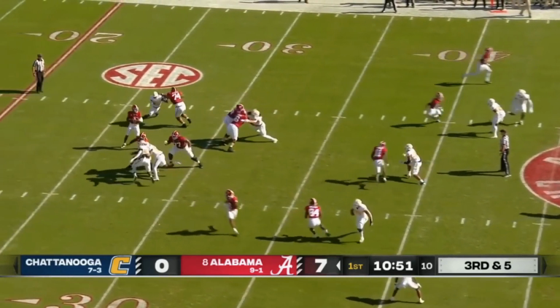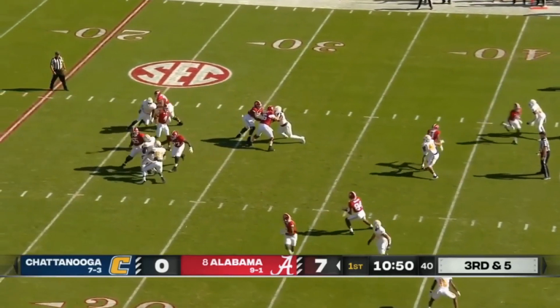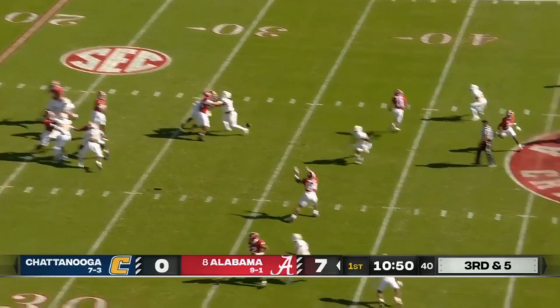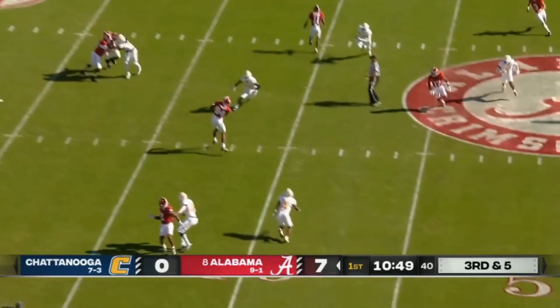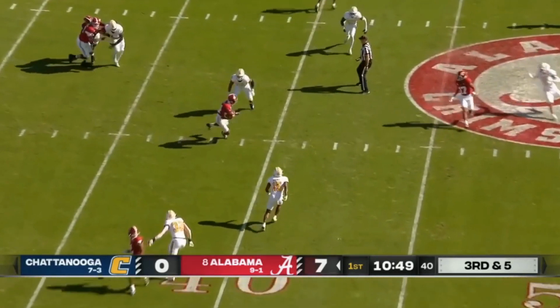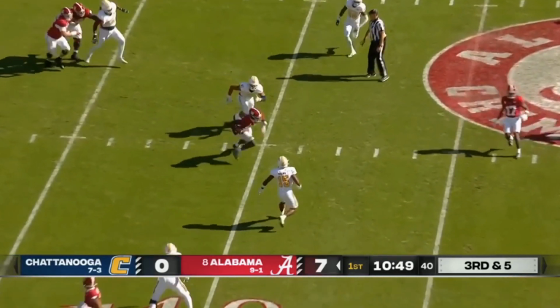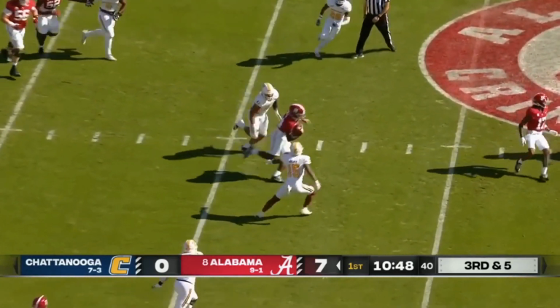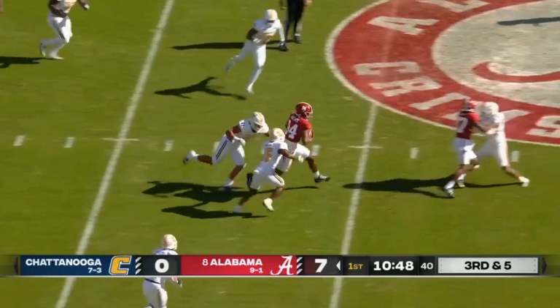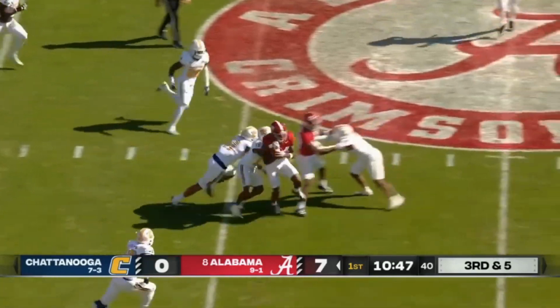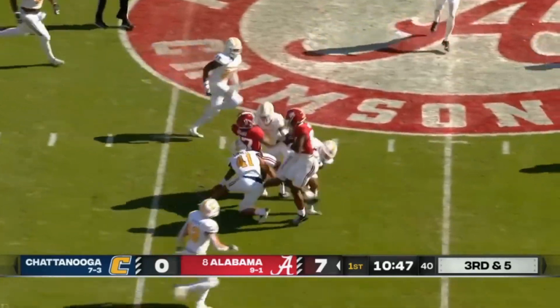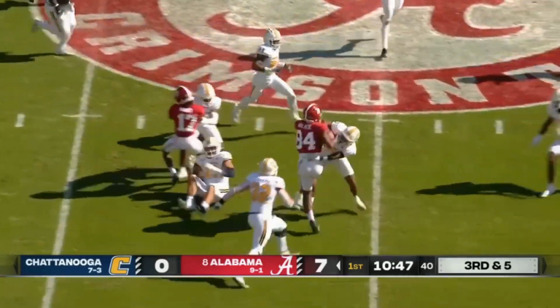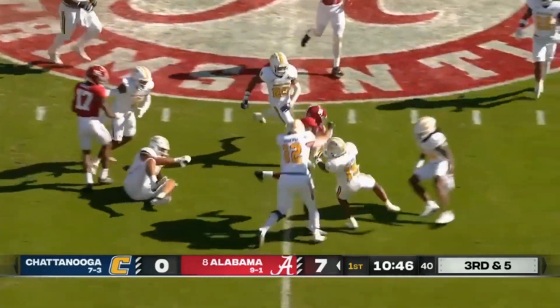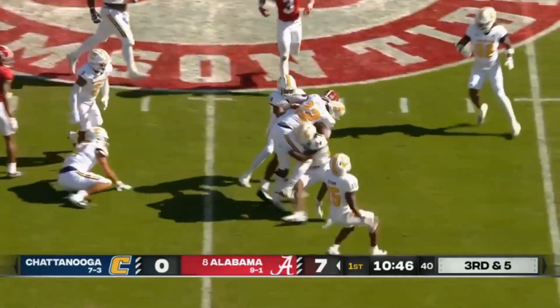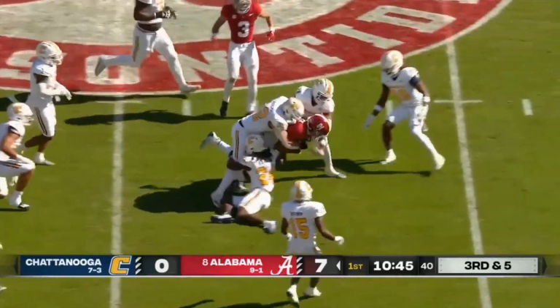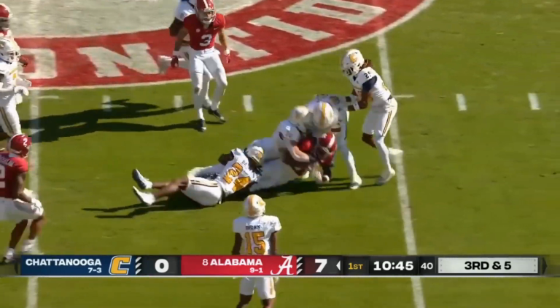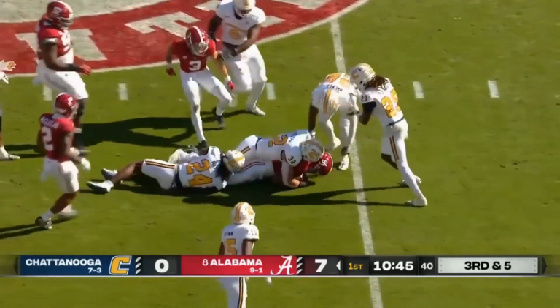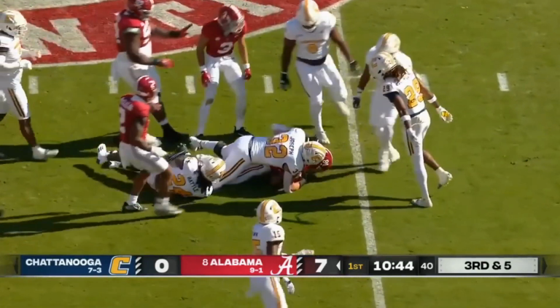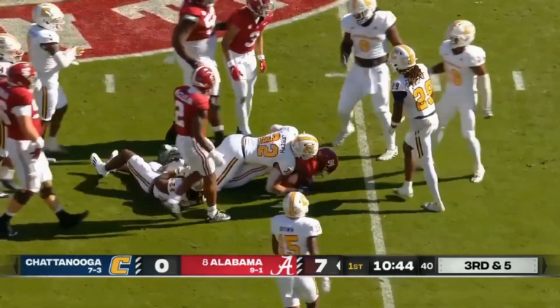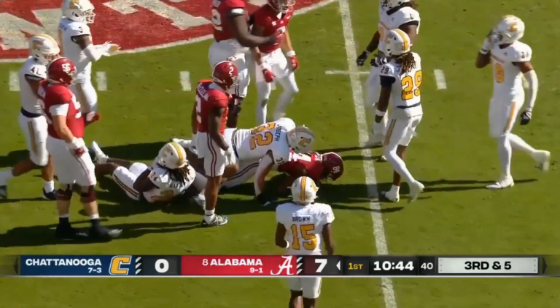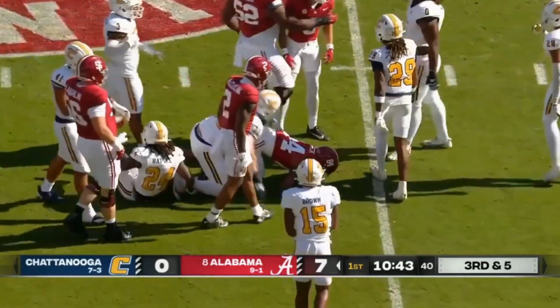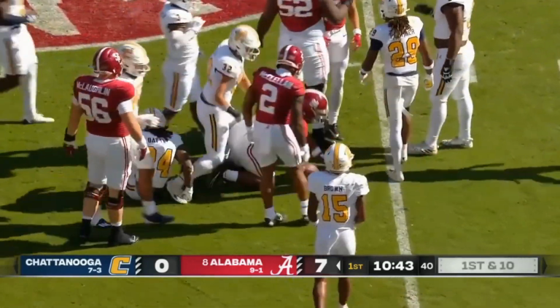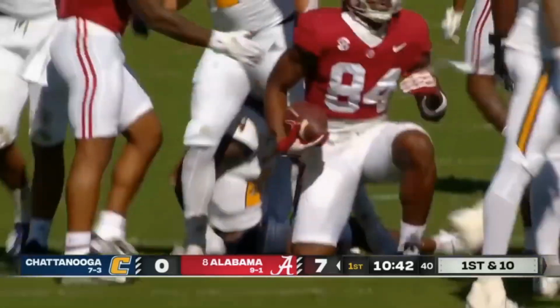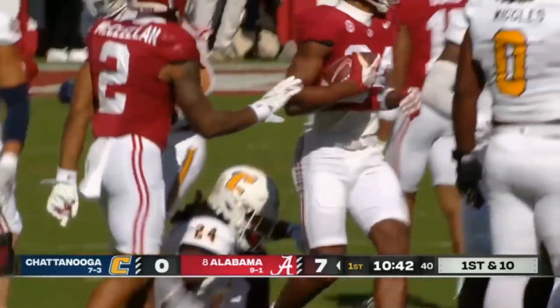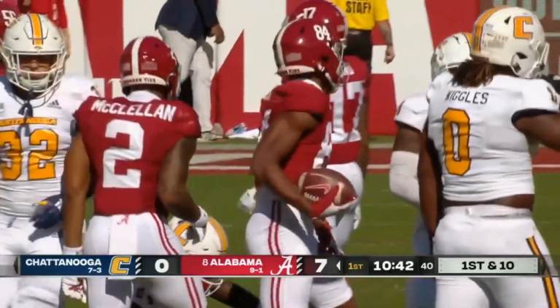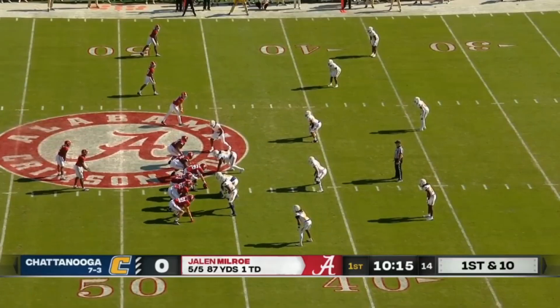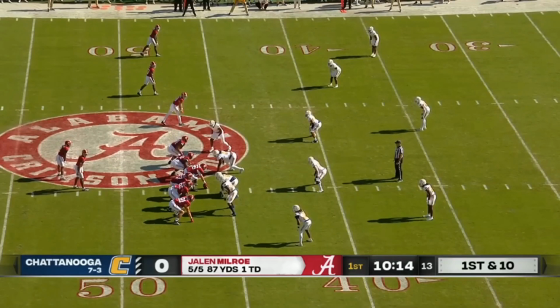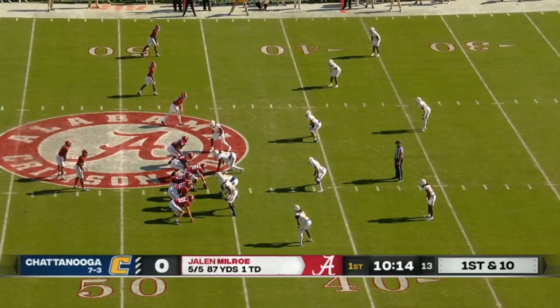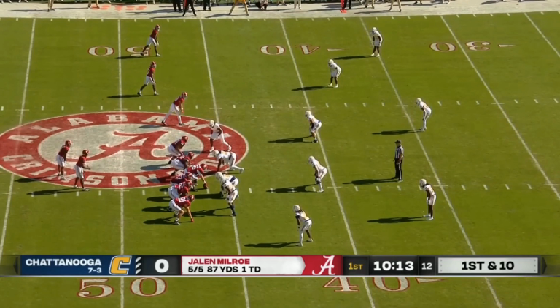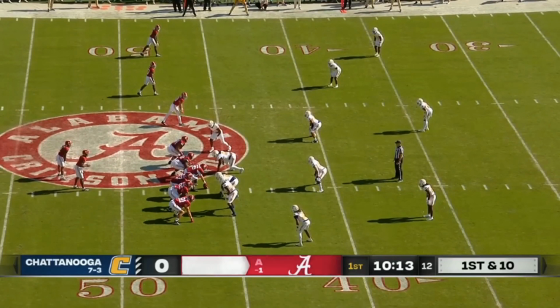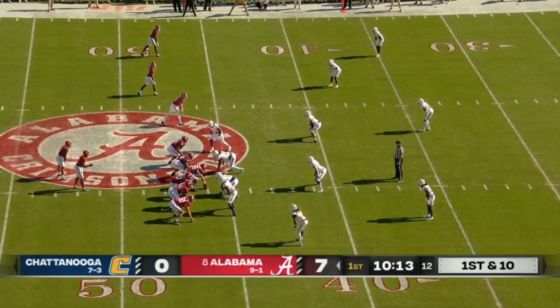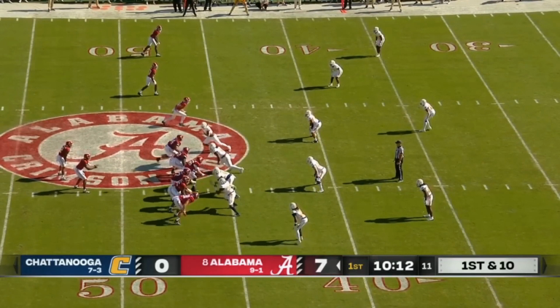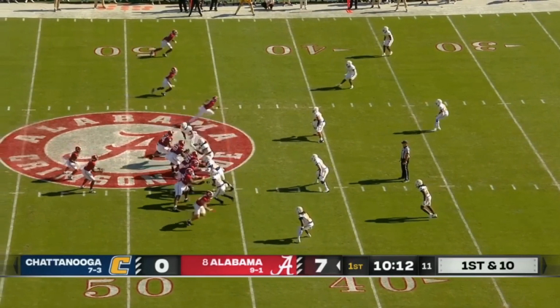Third and five. Milrowe finds his tight end, Amari Neidlach. He is a matchup nightmare — you see how many white jerseys it takes to bring him down. Into Chattanooga territory on first down.